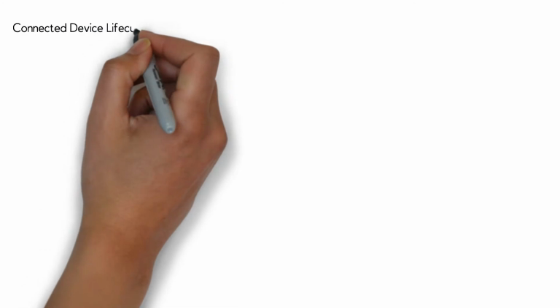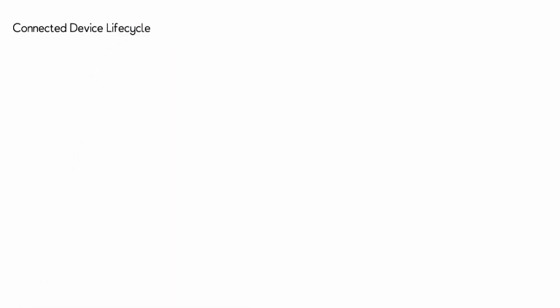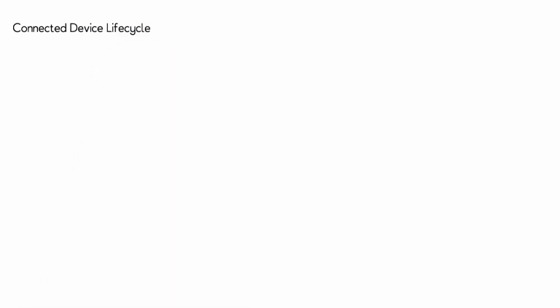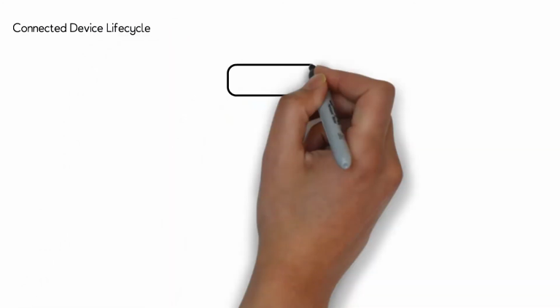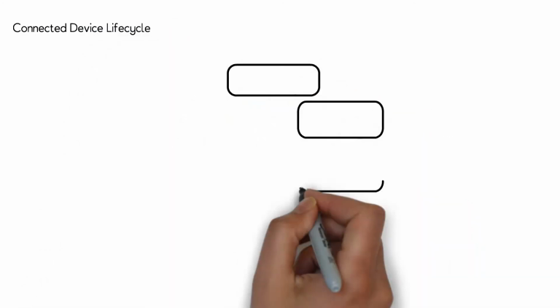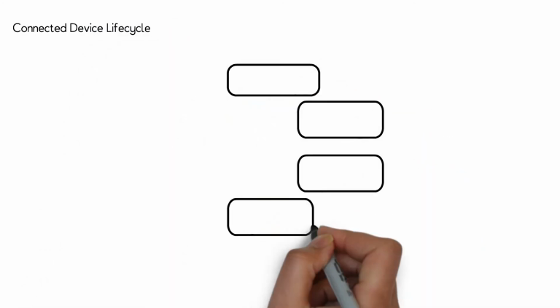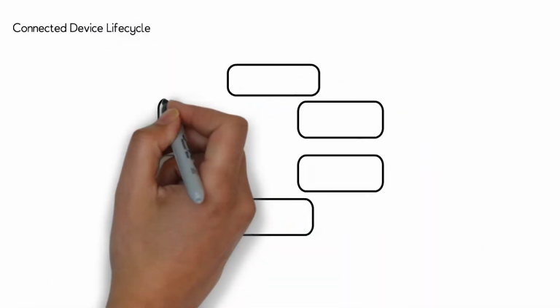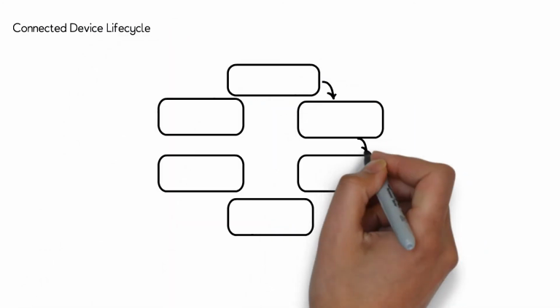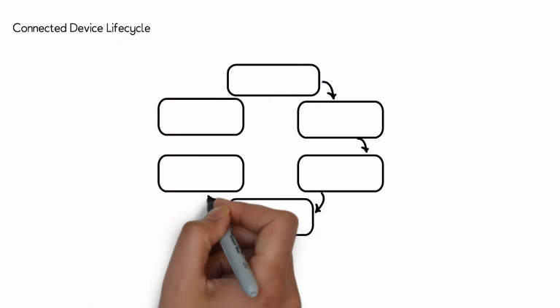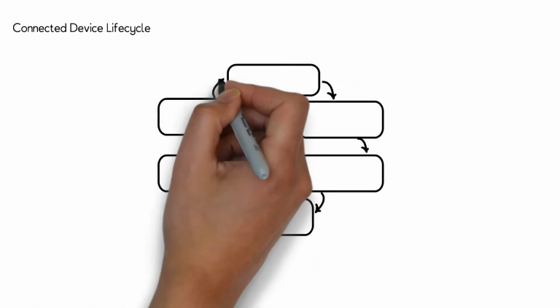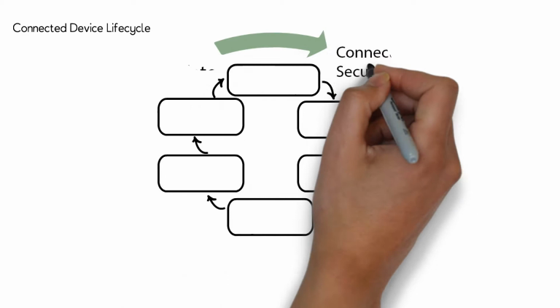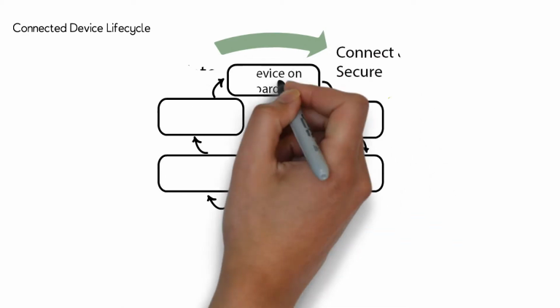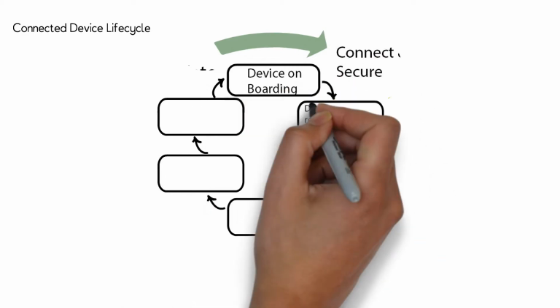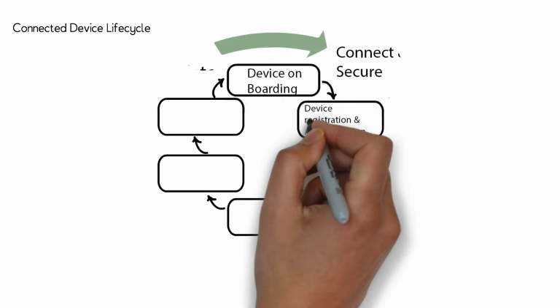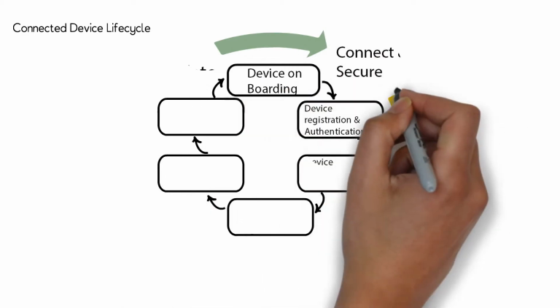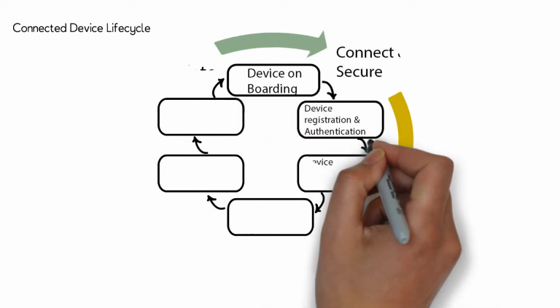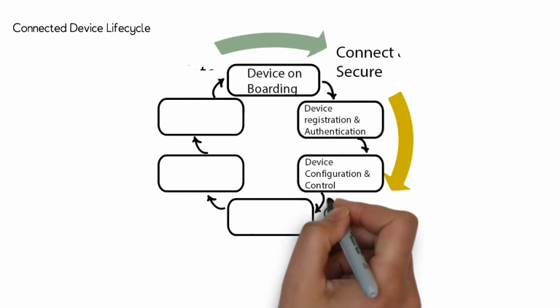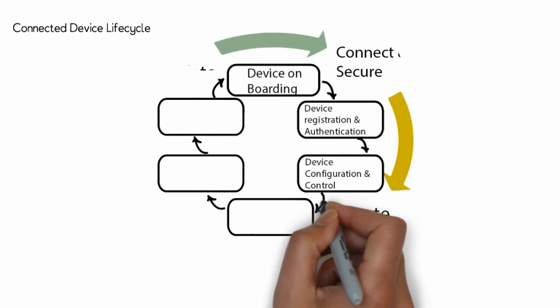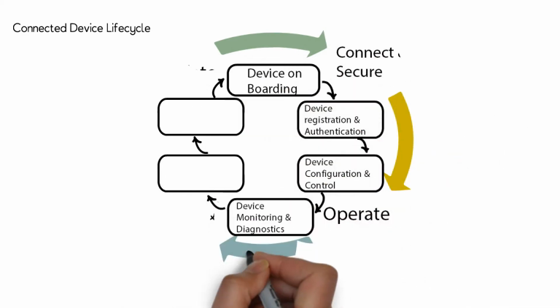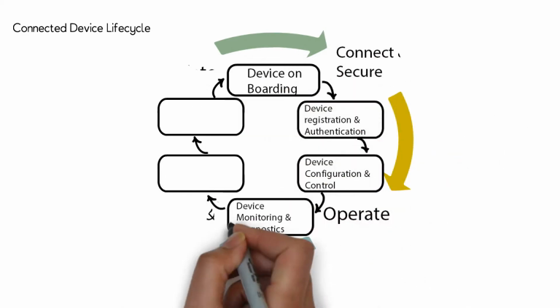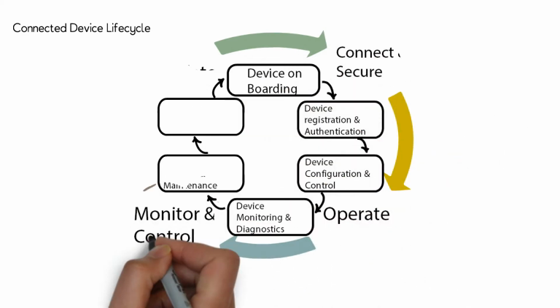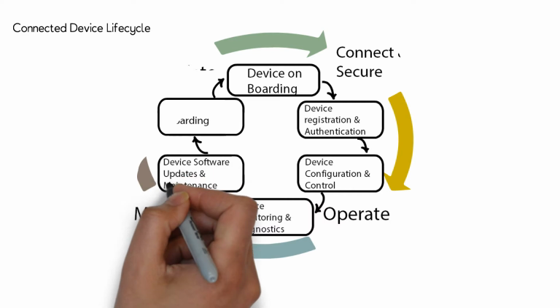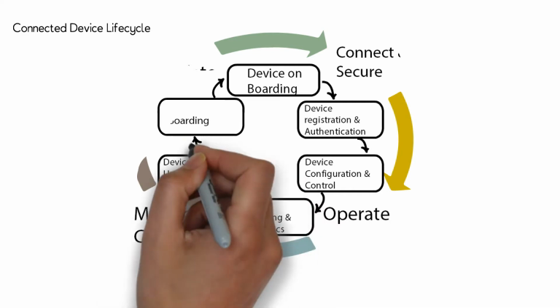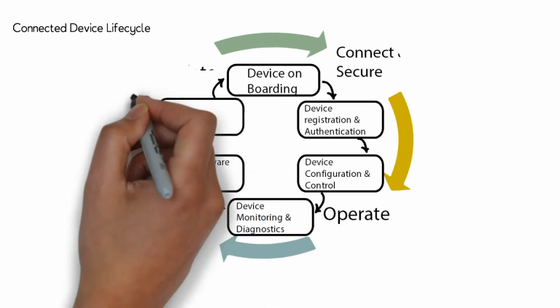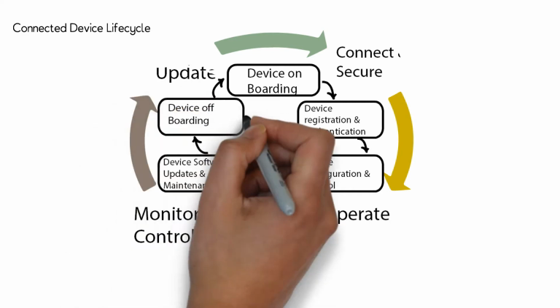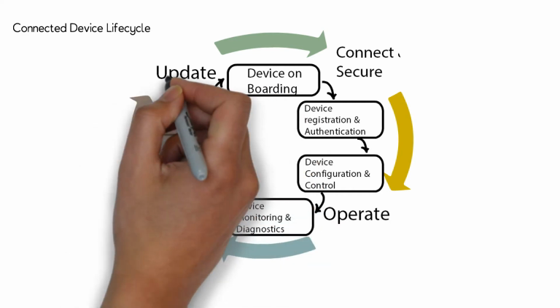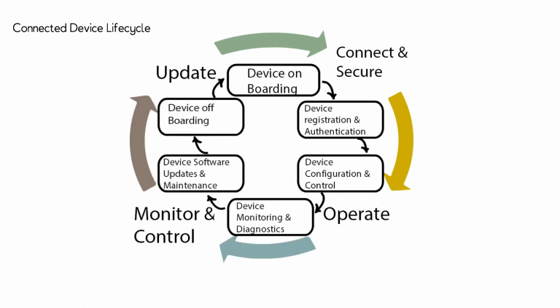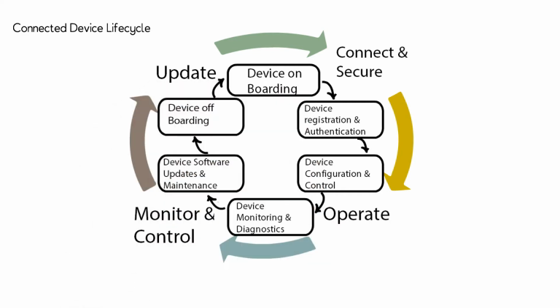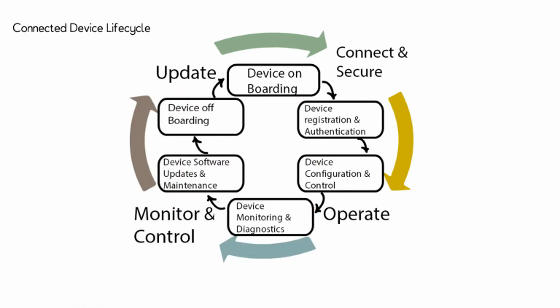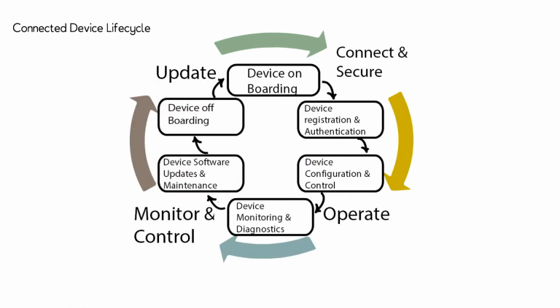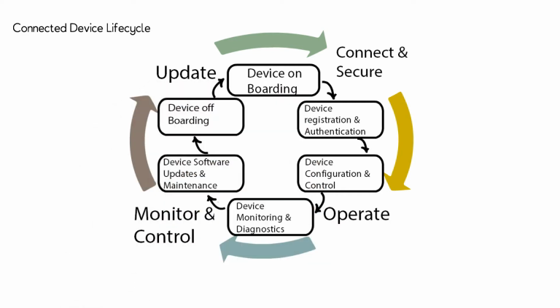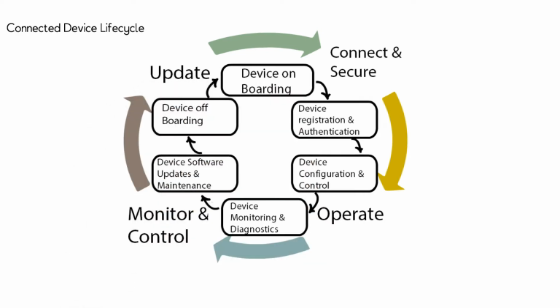The device lifecycle in IoT initiates from device onboarding, device registration and authentication, device configuration and control, device monitoring and diagnostics, device software updates, maintenance and device offboarding.